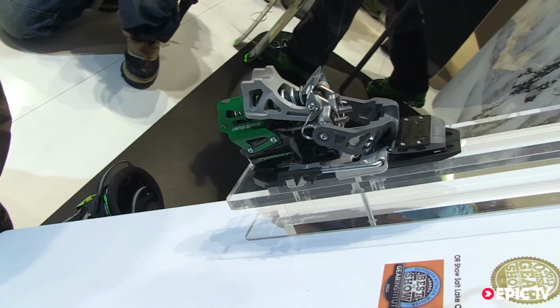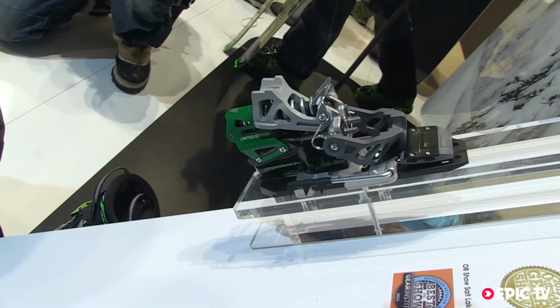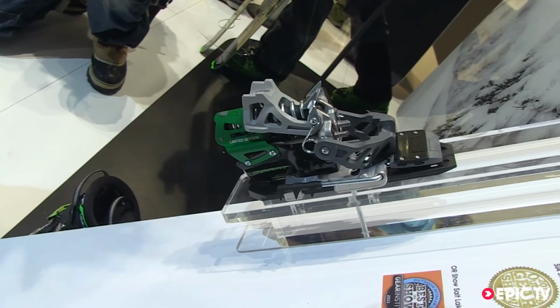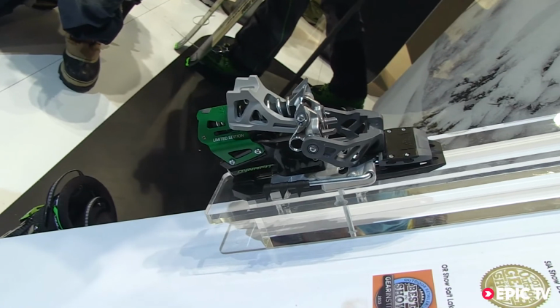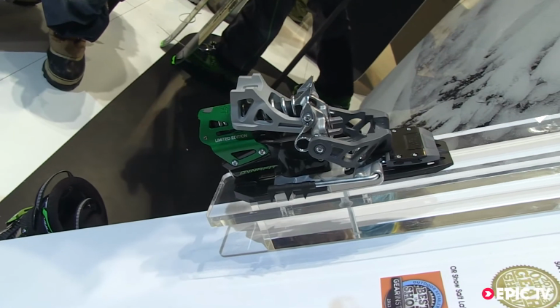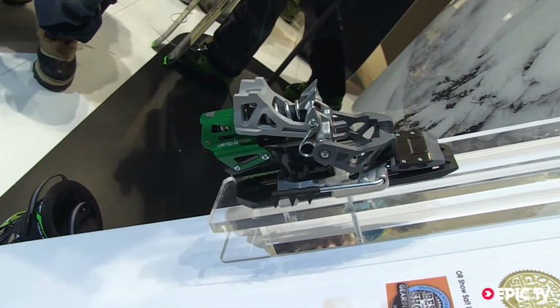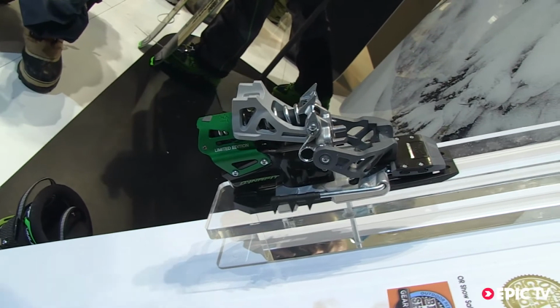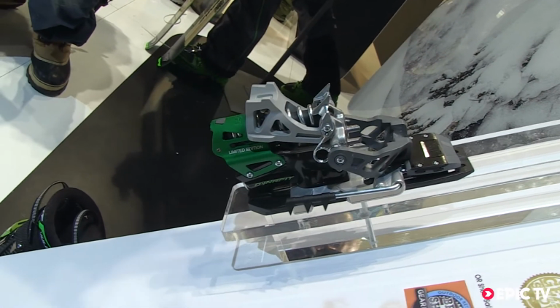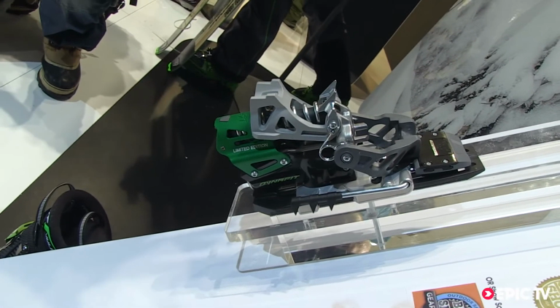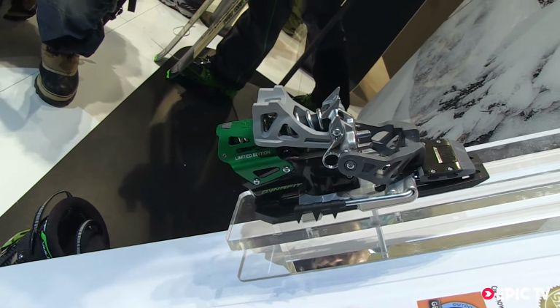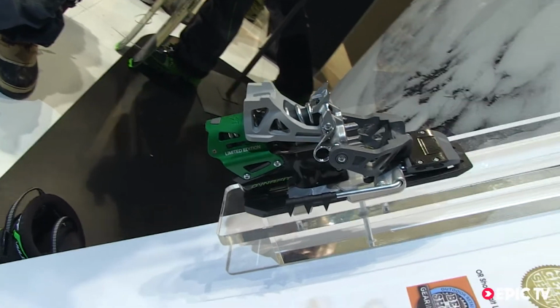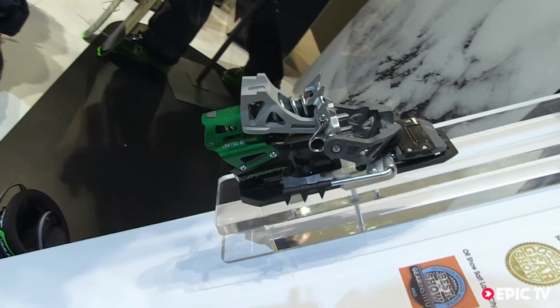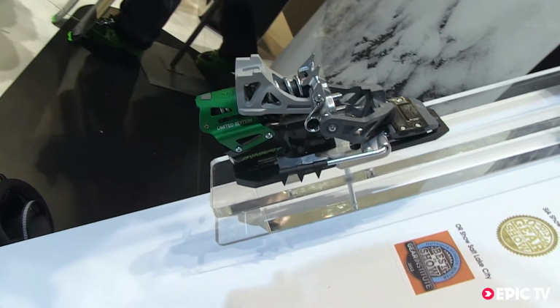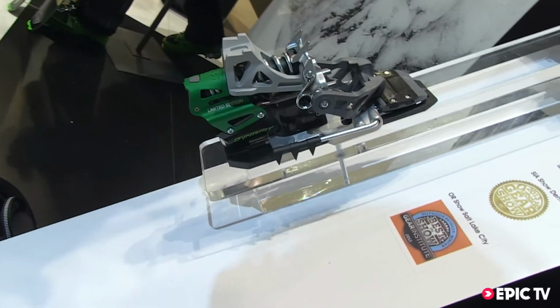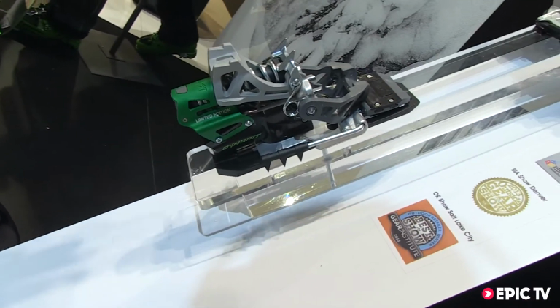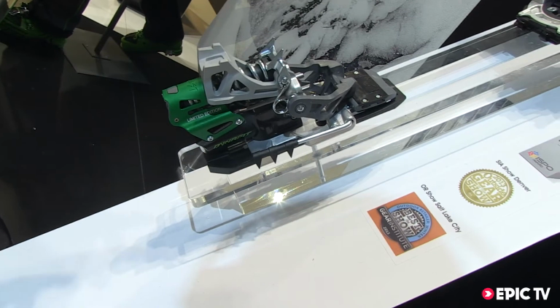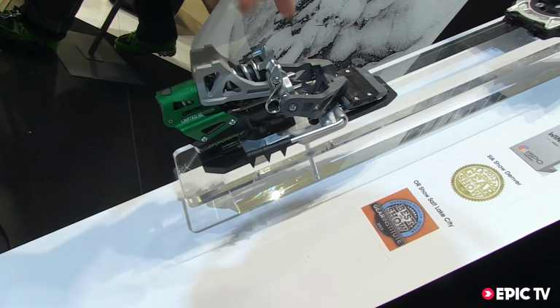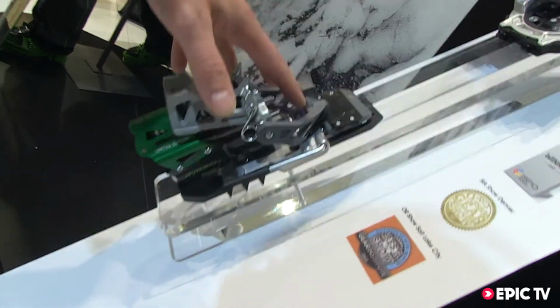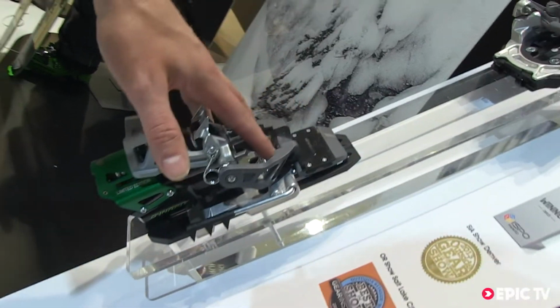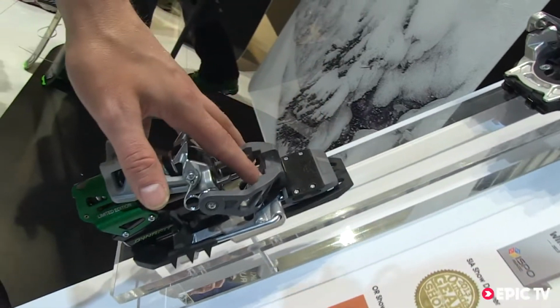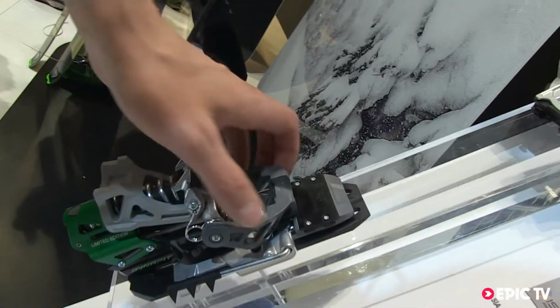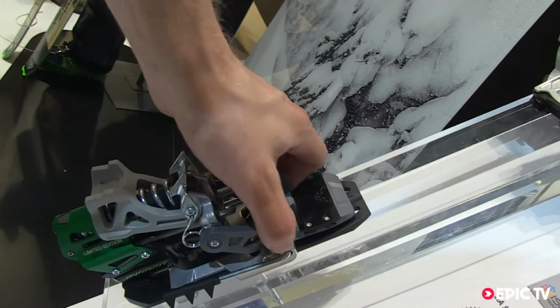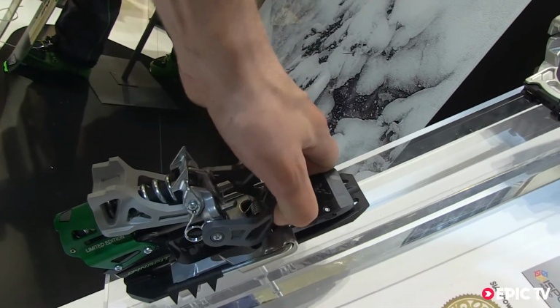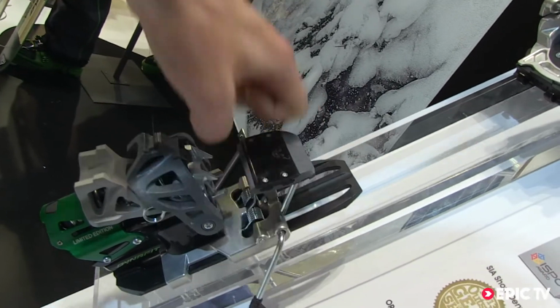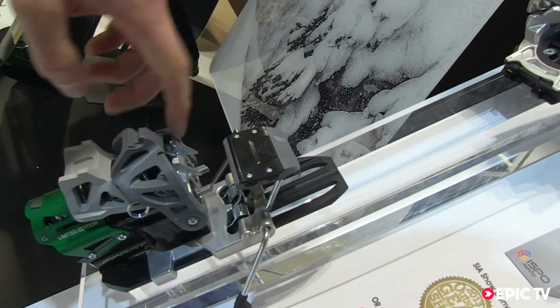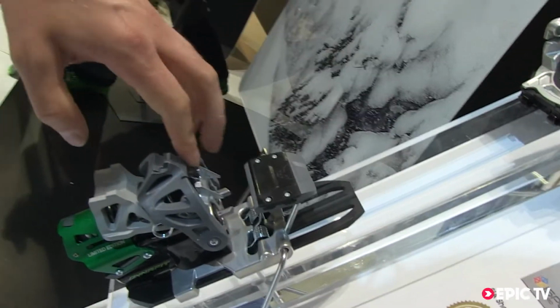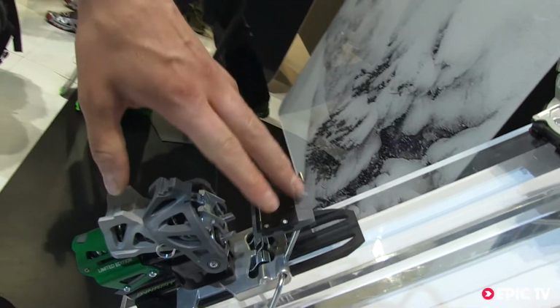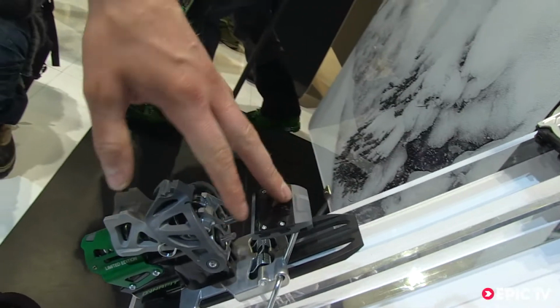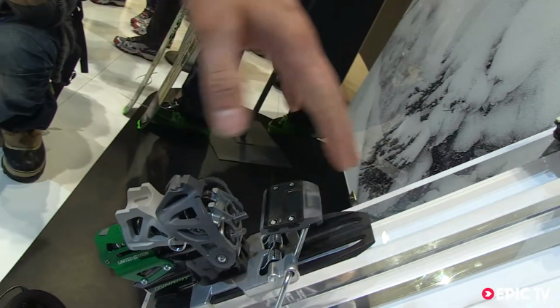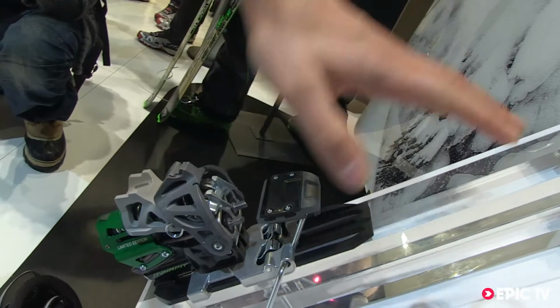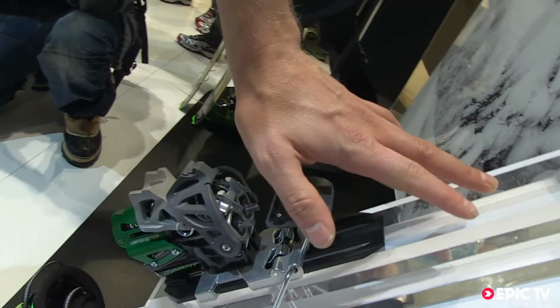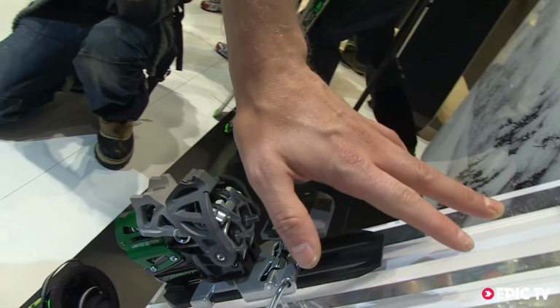To go from walk mode back to ski mode, you don't need to step out of the binding. You put your ski pole in here and then you step into the back.